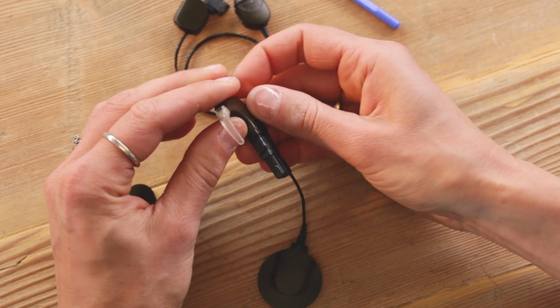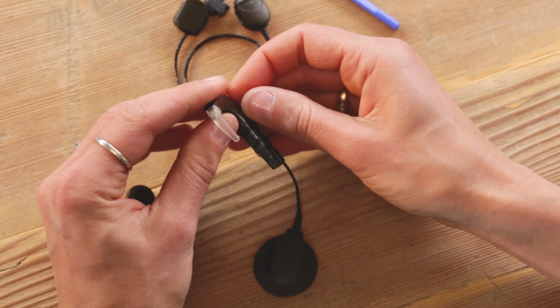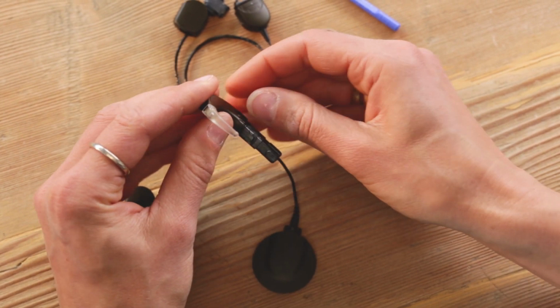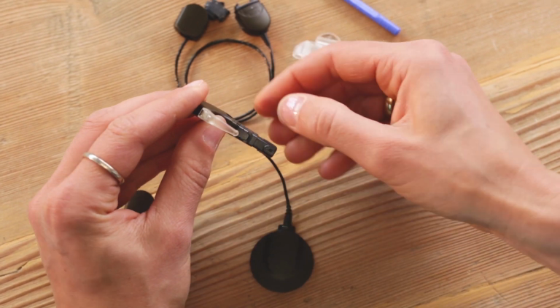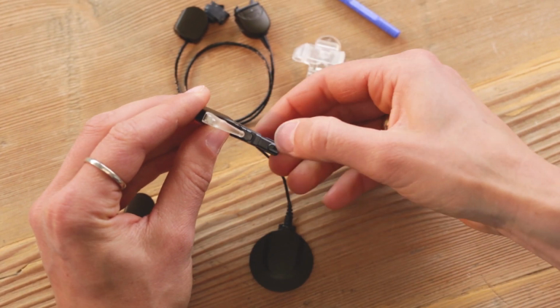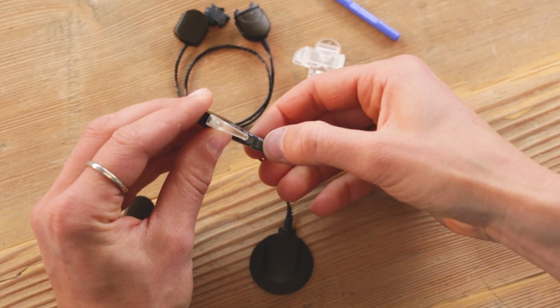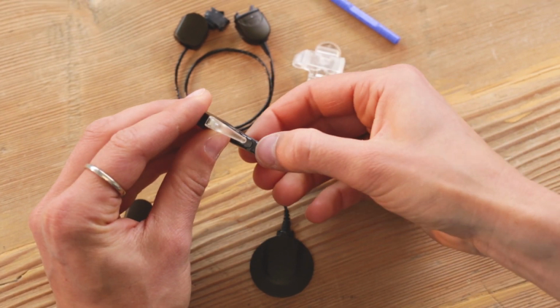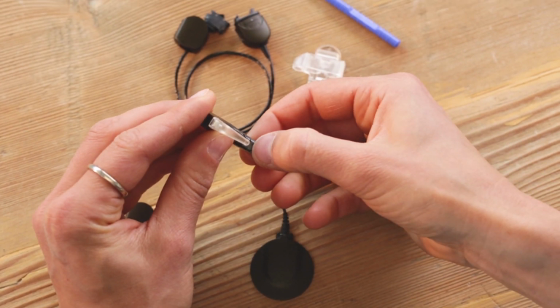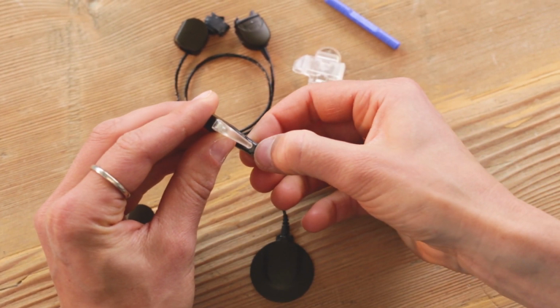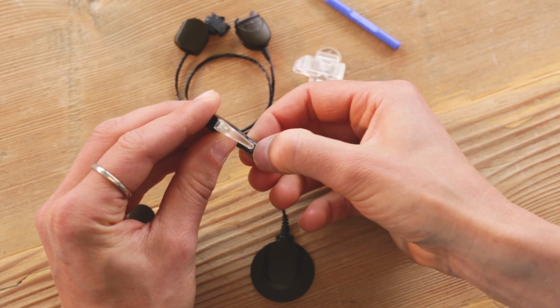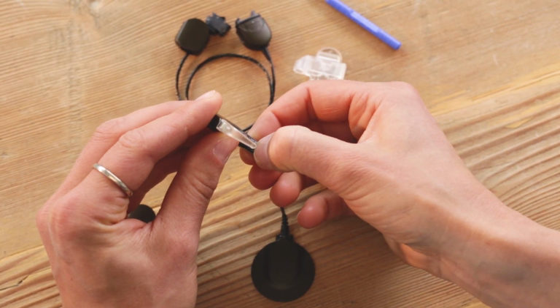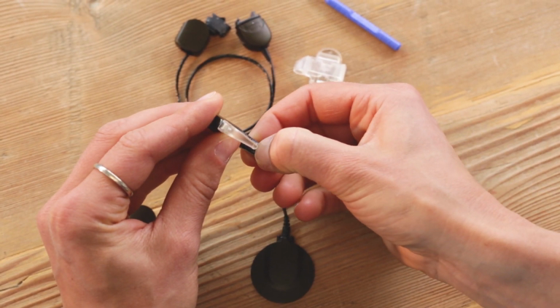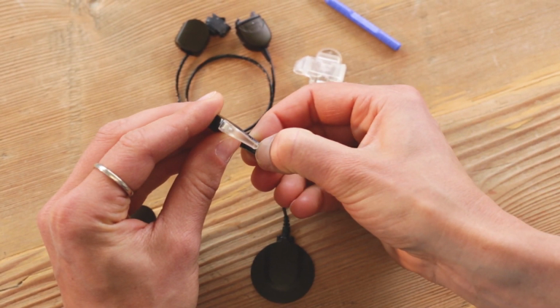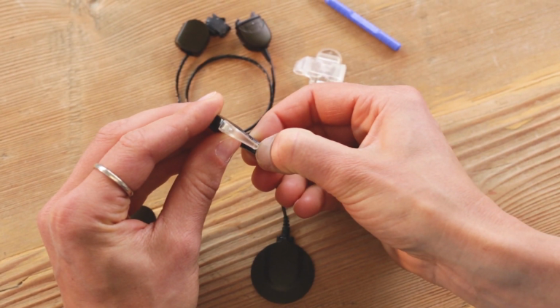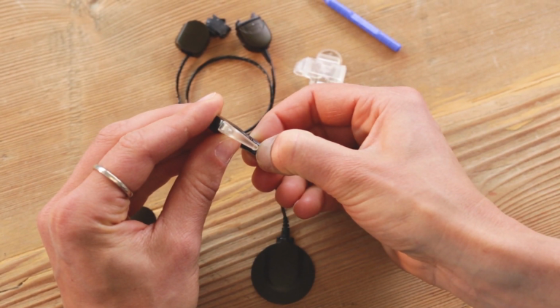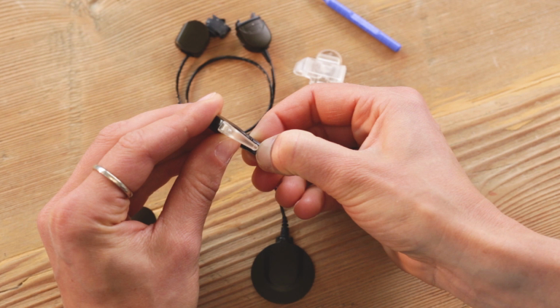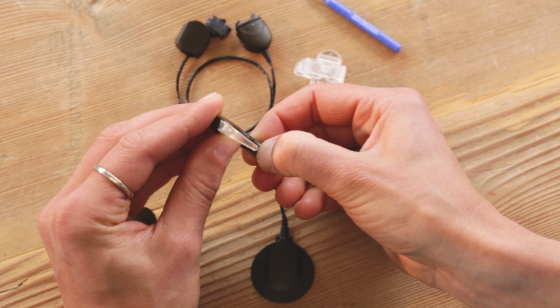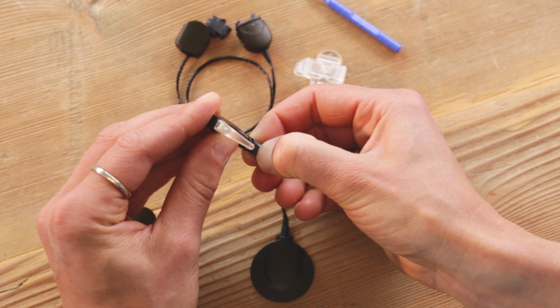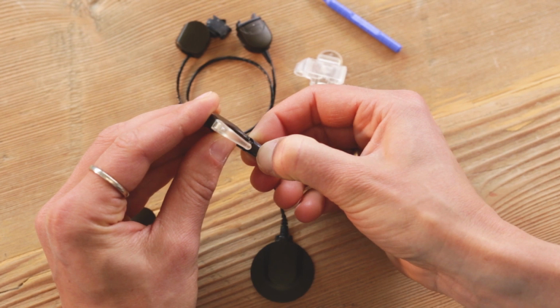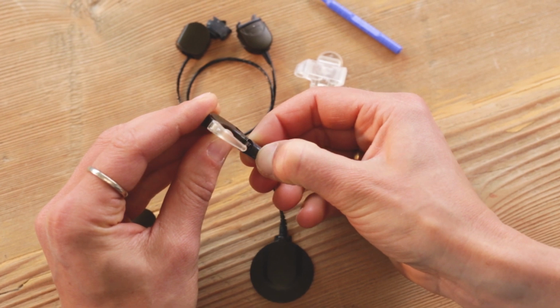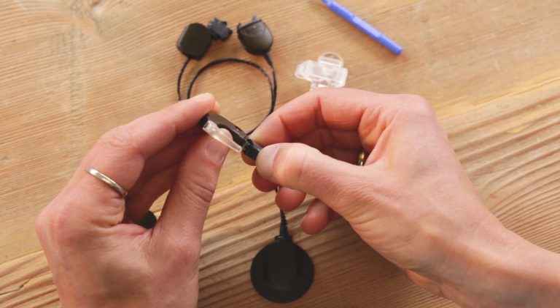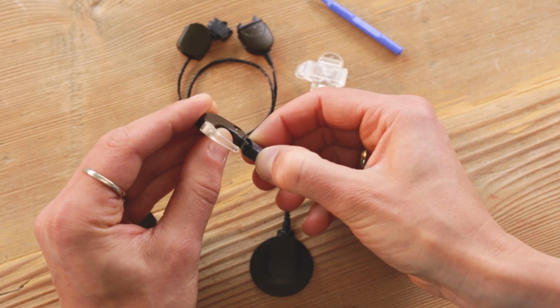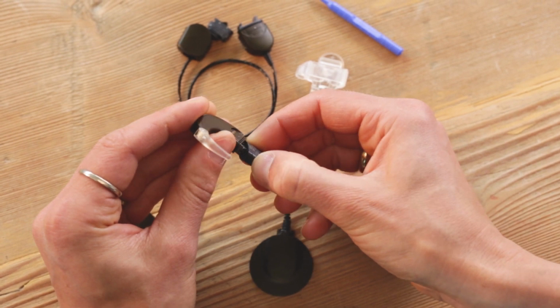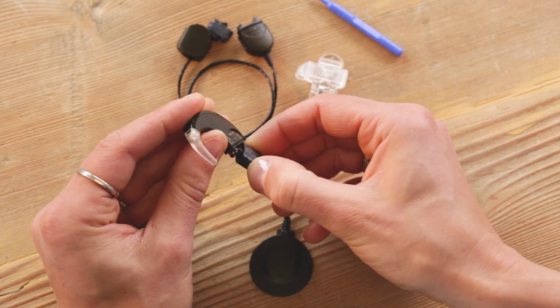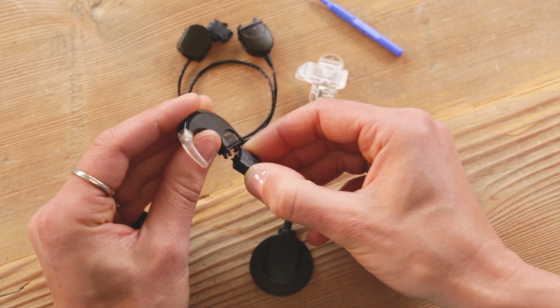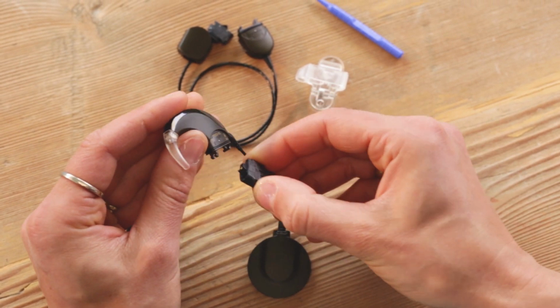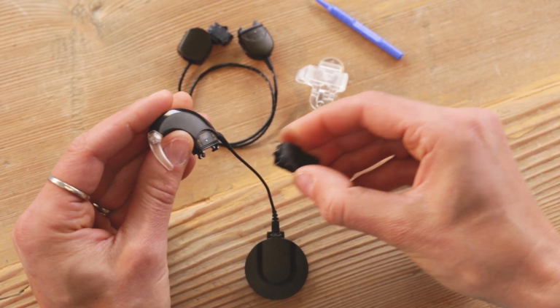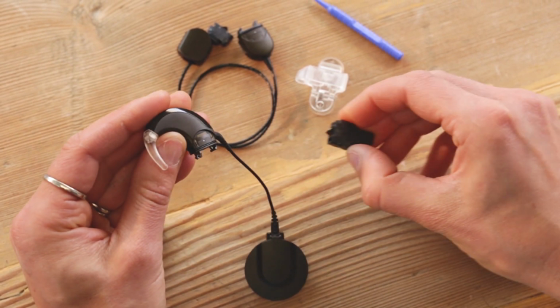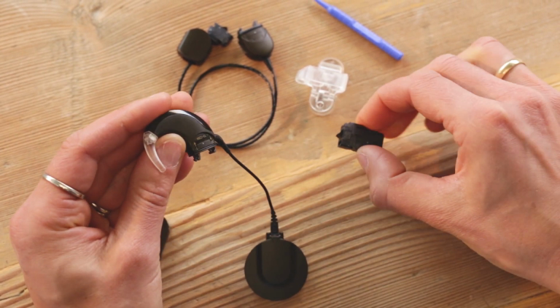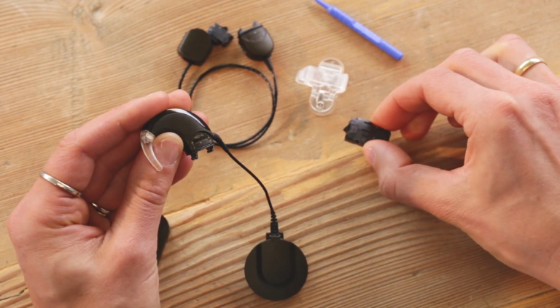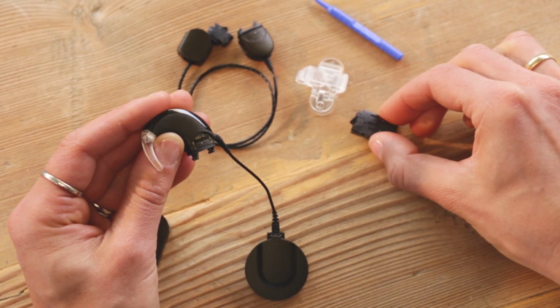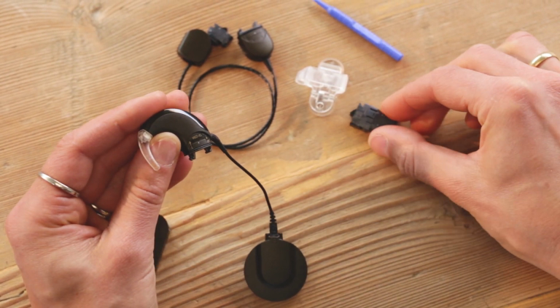To remove the rechargeable battery, press the tip of the release lever on the battery and gently detach it from the control unit.